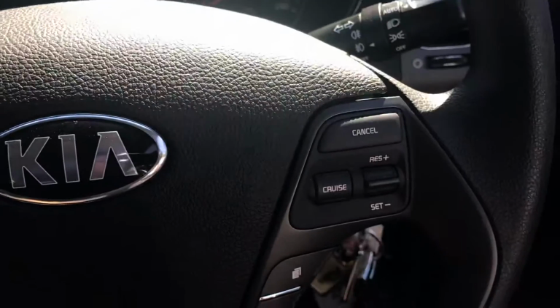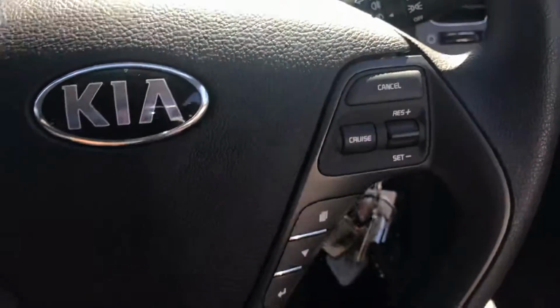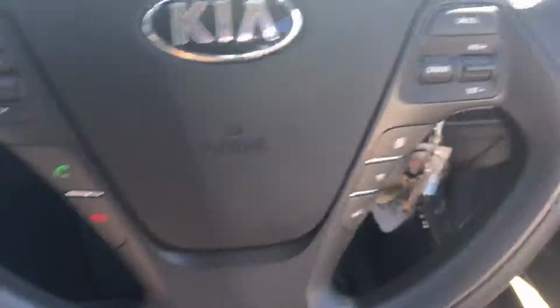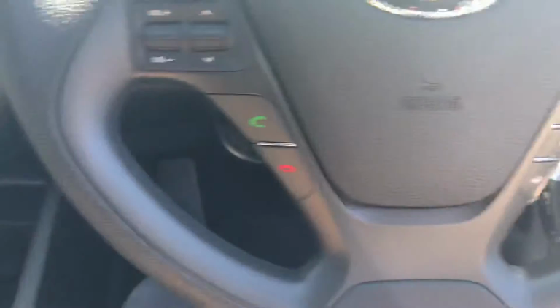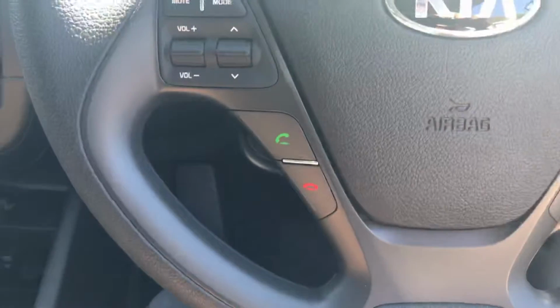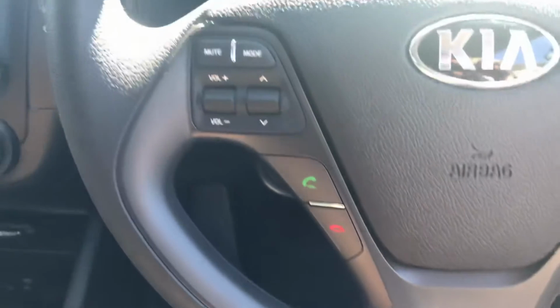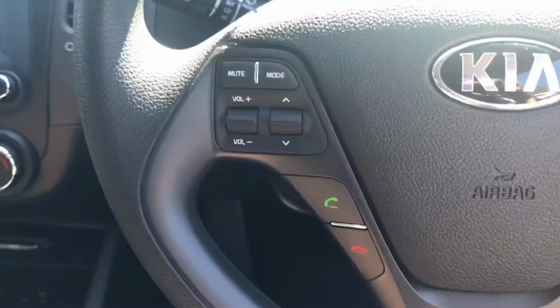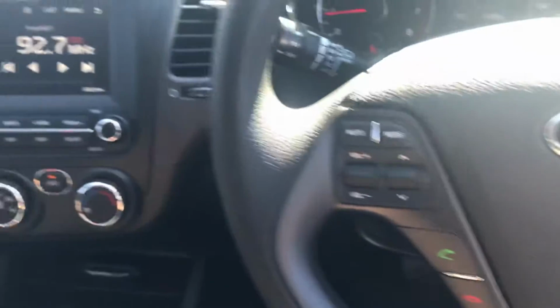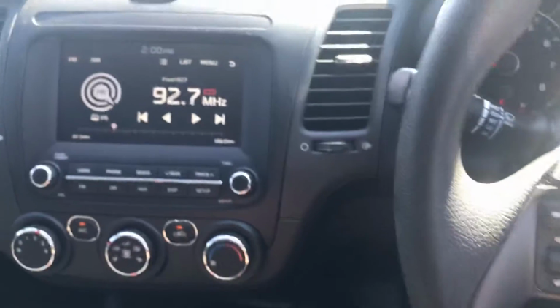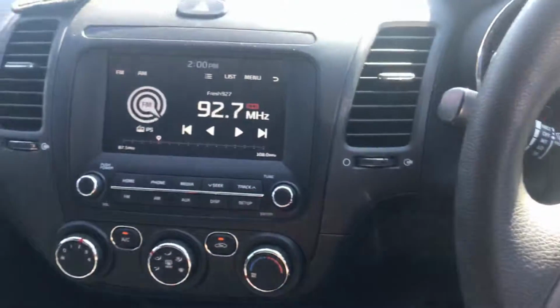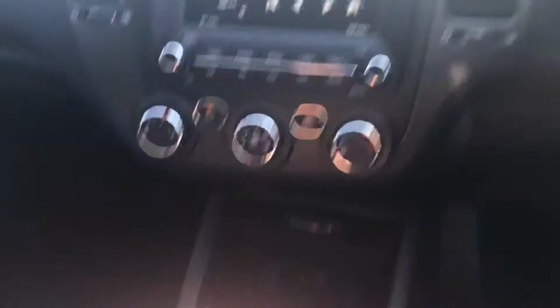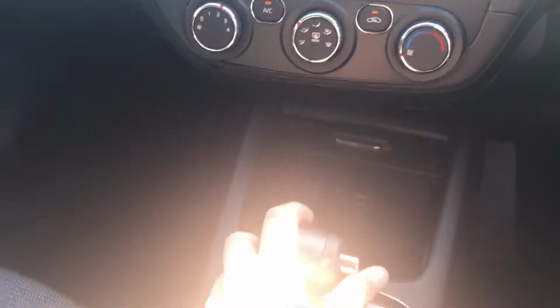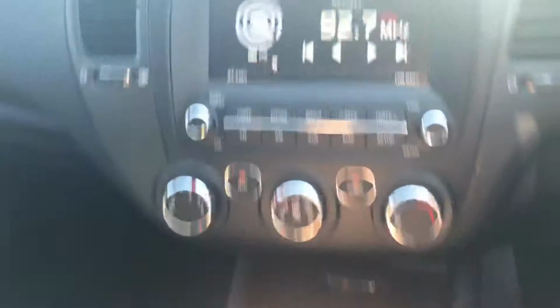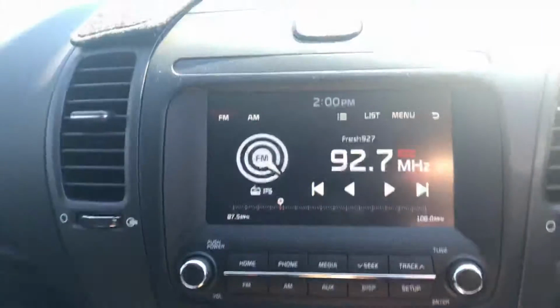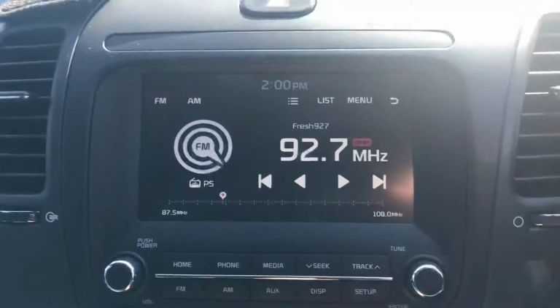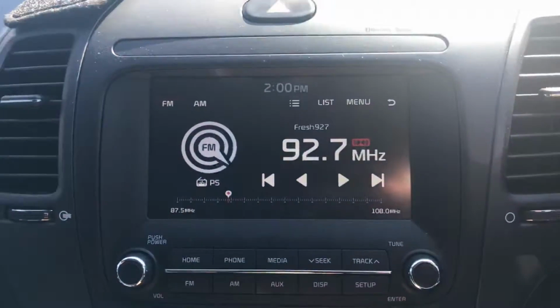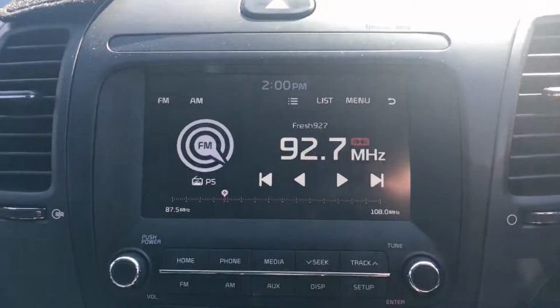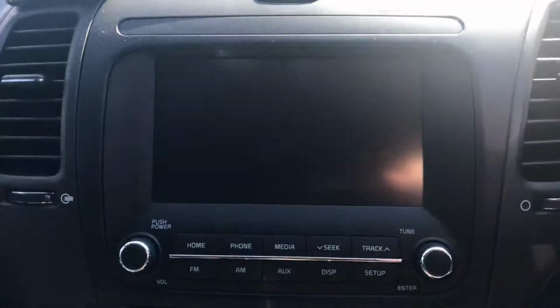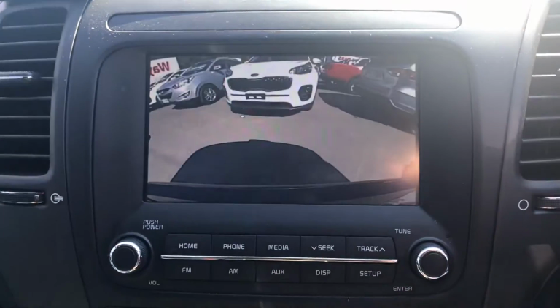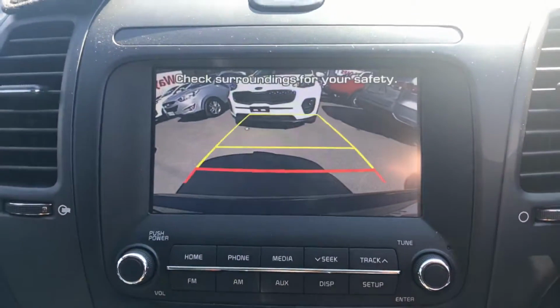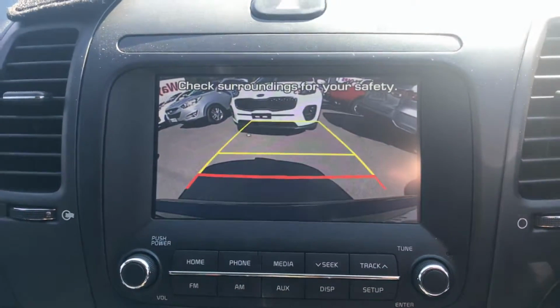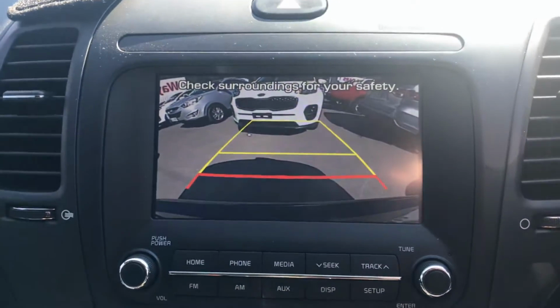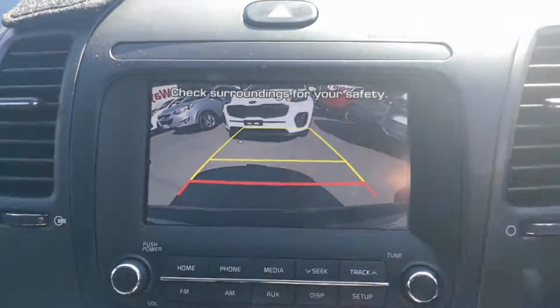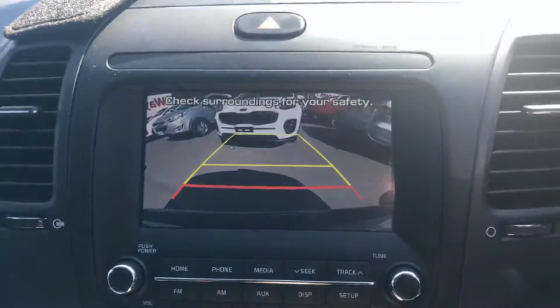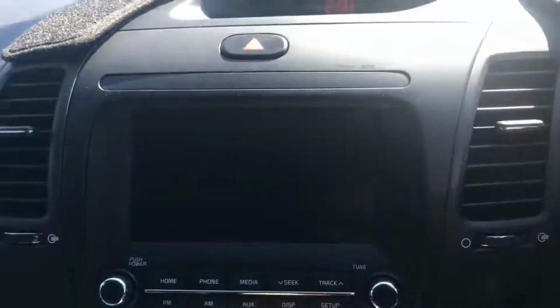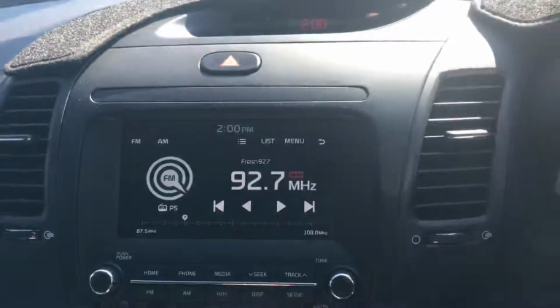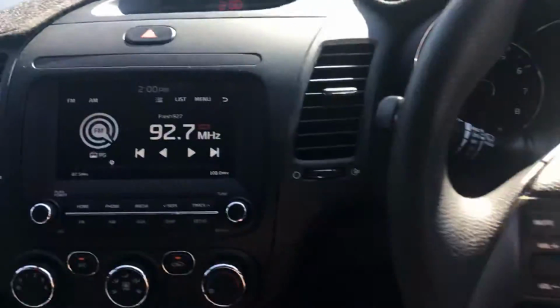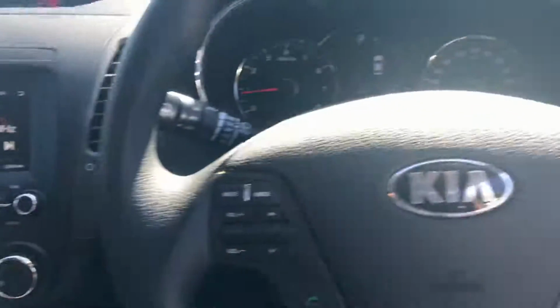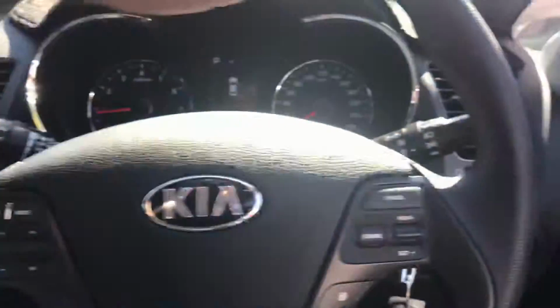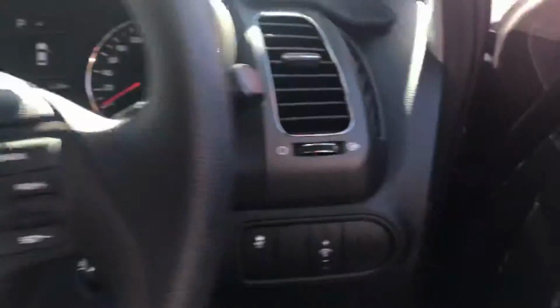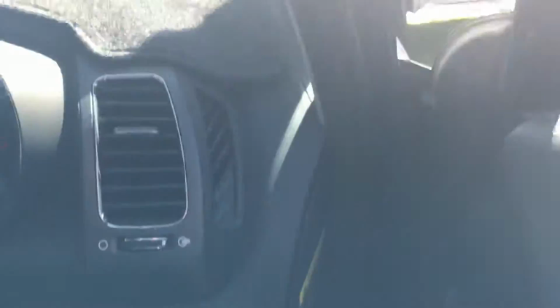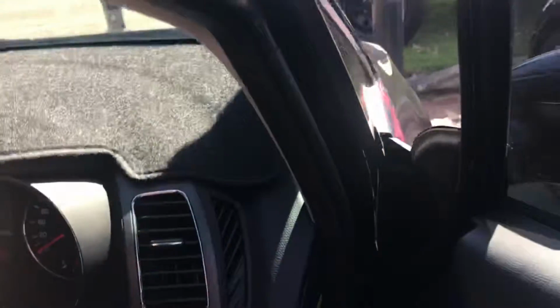Cruise controls there, Bluetooth there, audio controls. Just go into reverse for you and show you your camera — that's all in there.